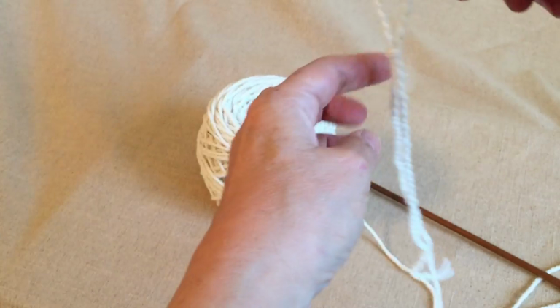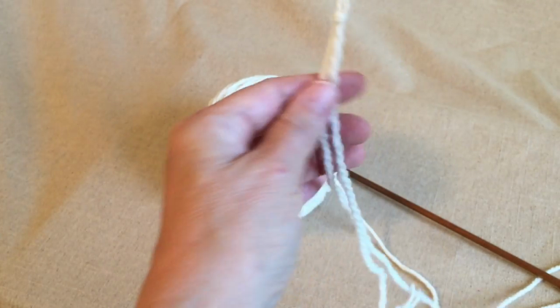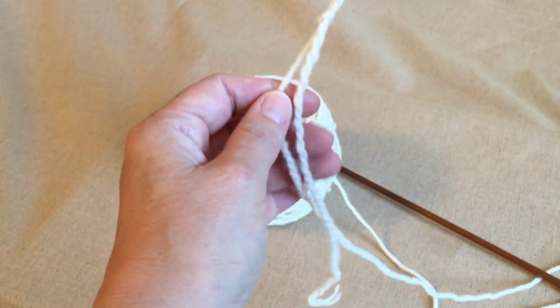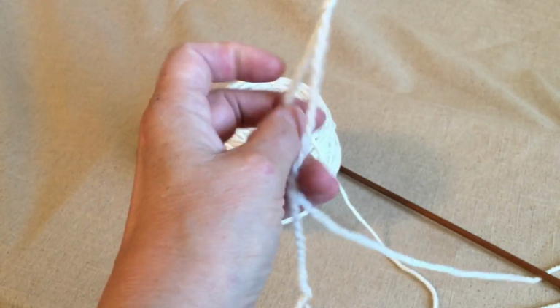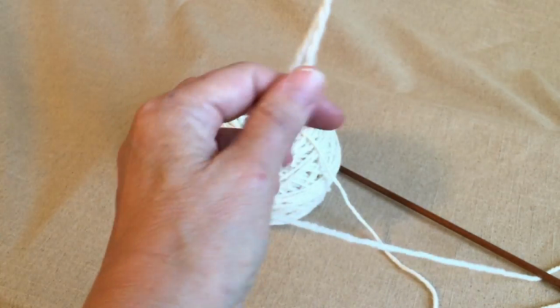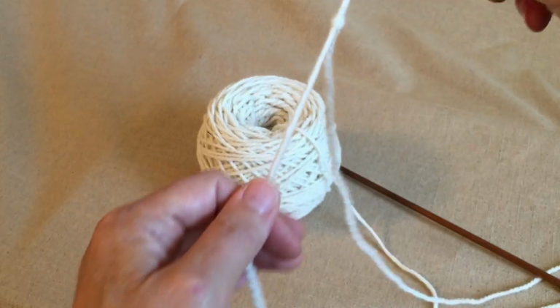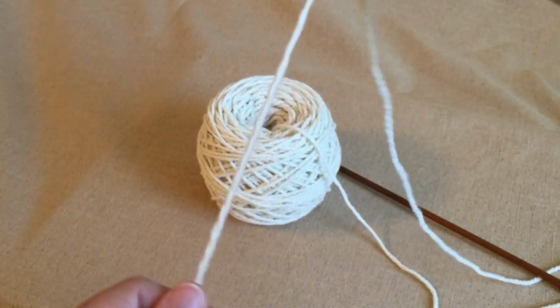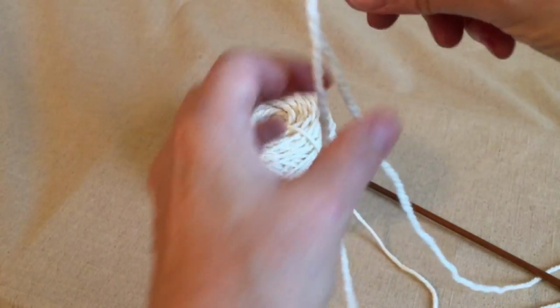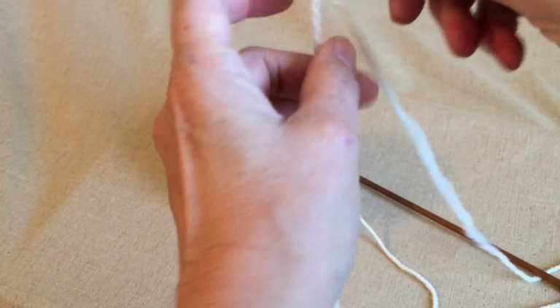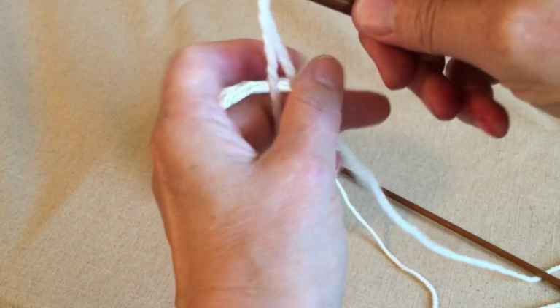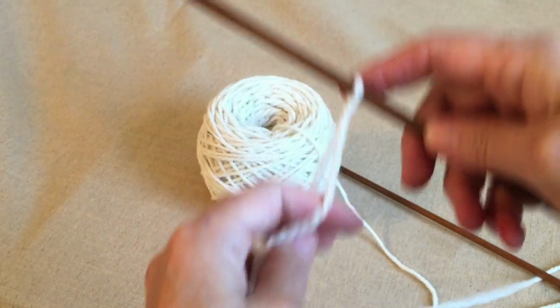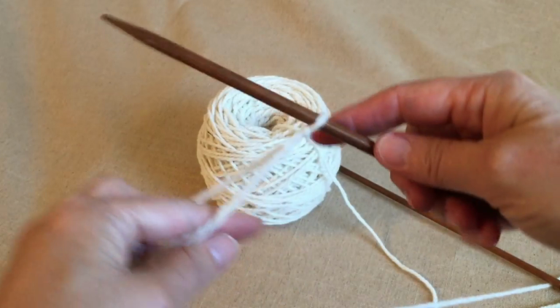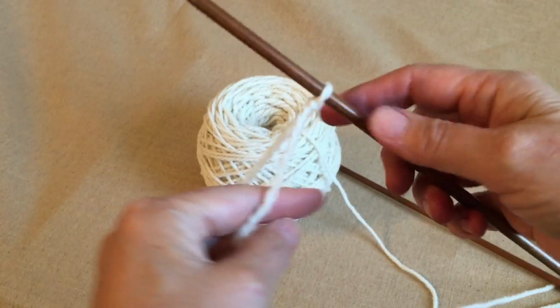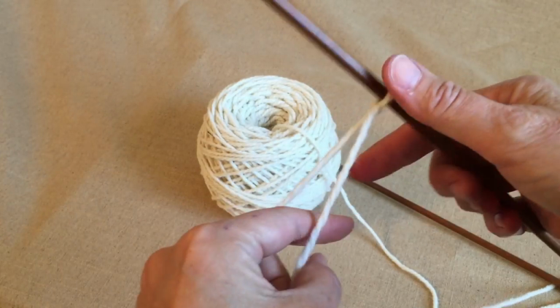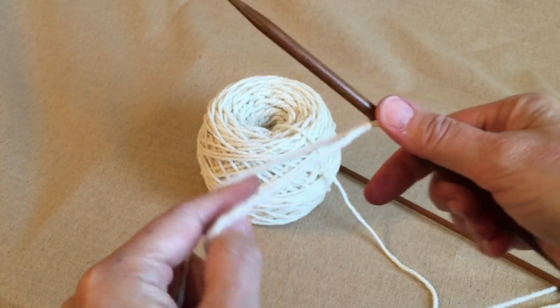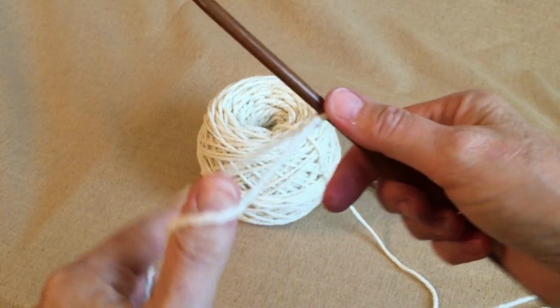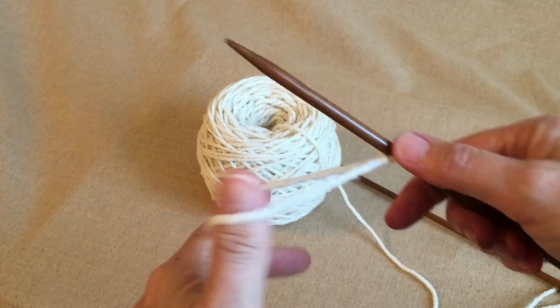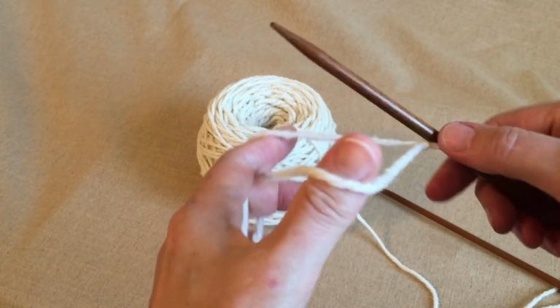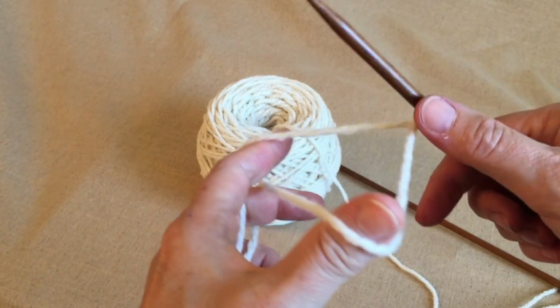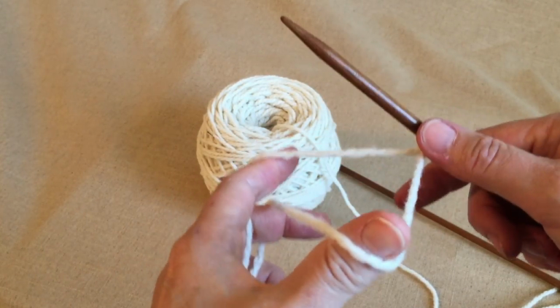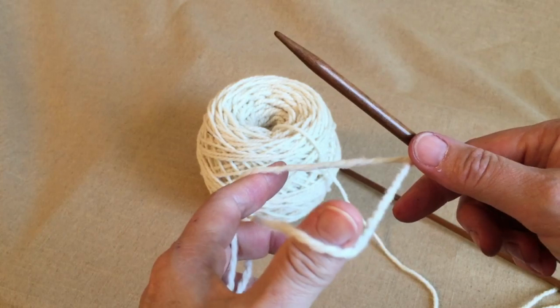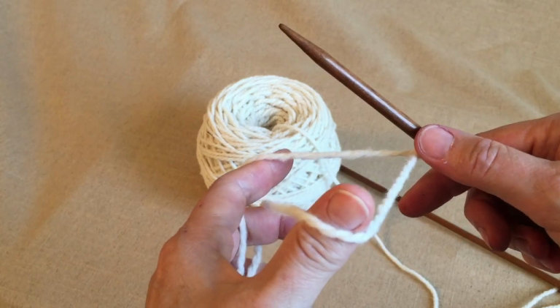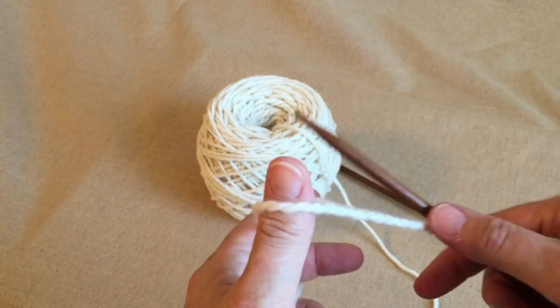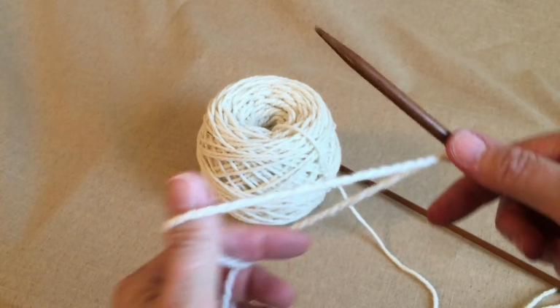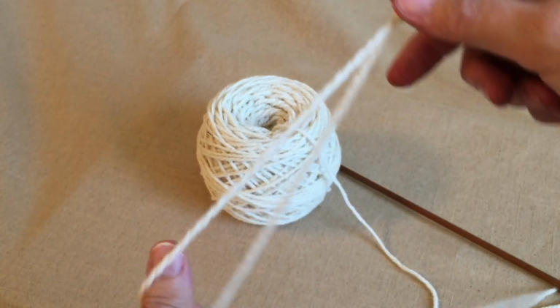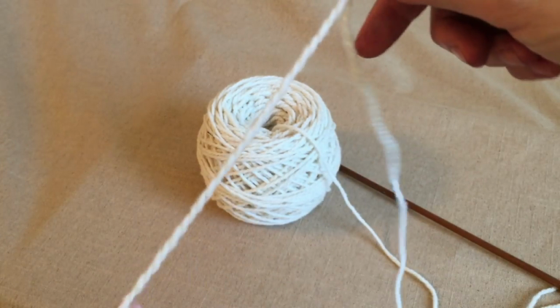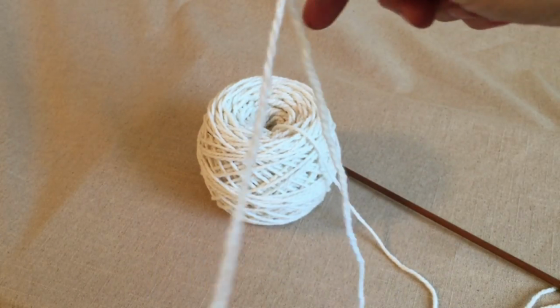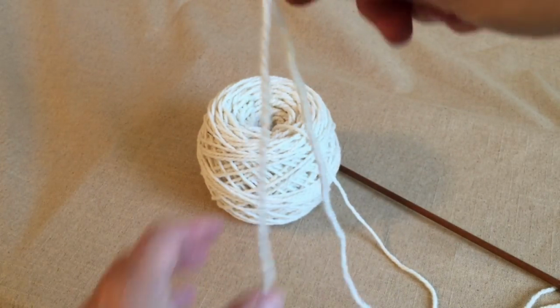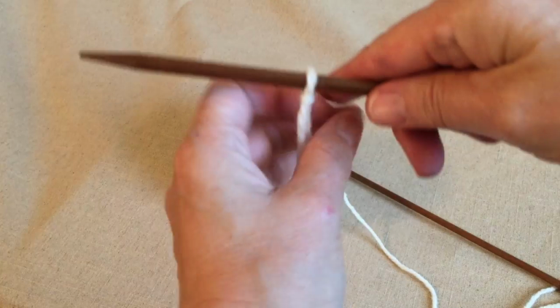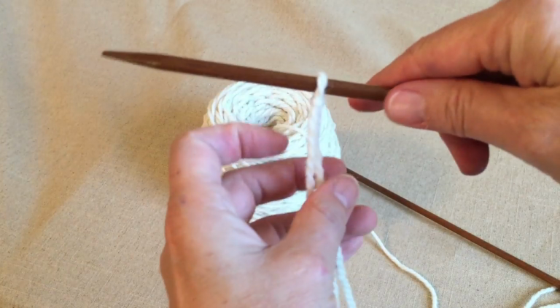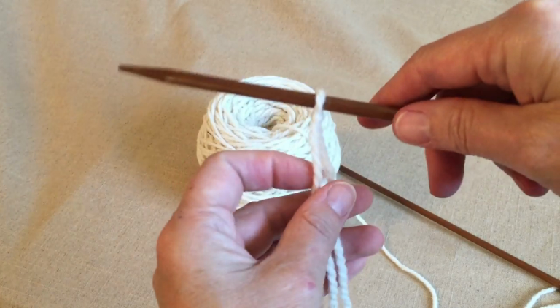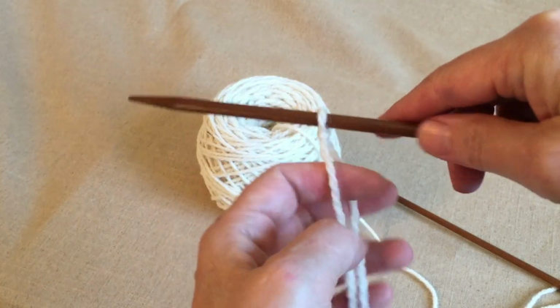If you're having a problem with that — I'm not a big knot person — I will put a link down below for a knot lesson. The guy's really good.